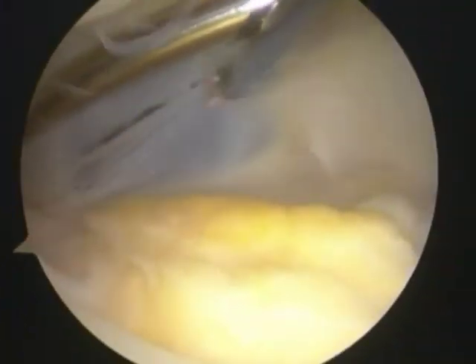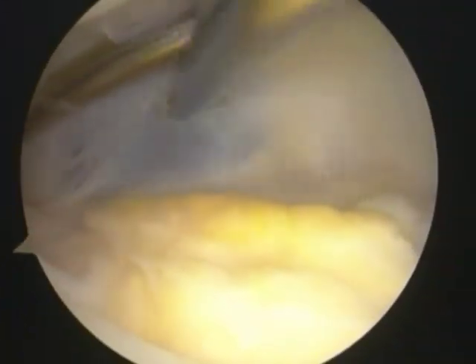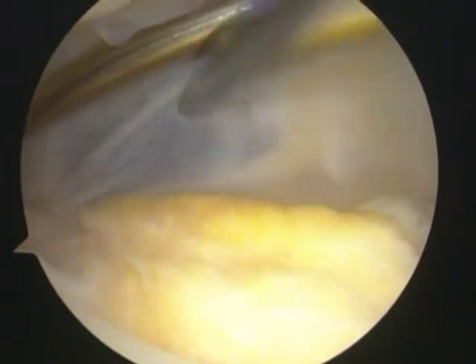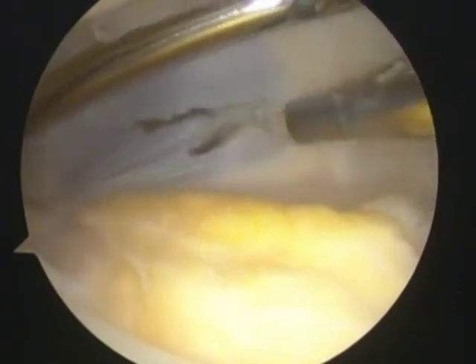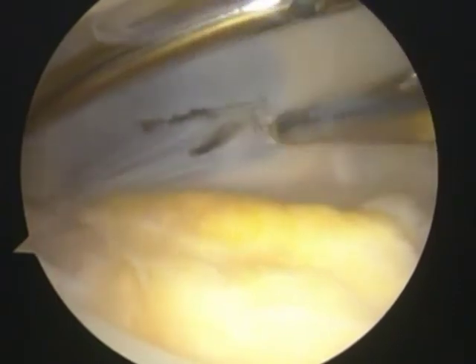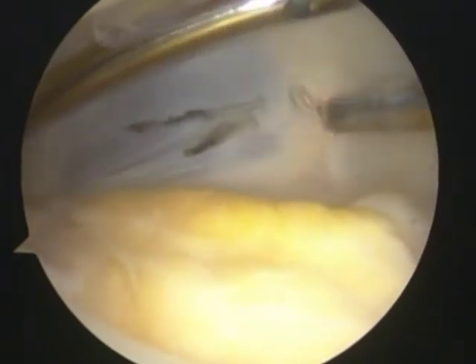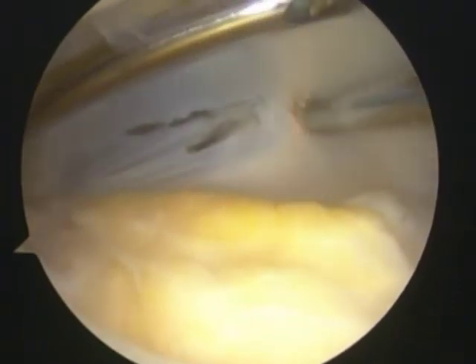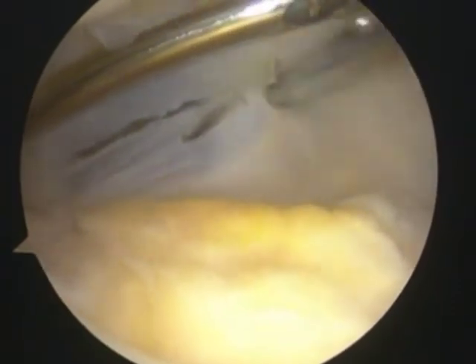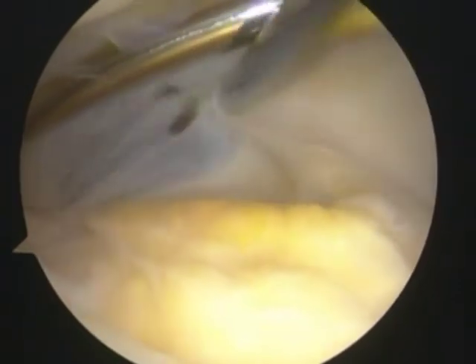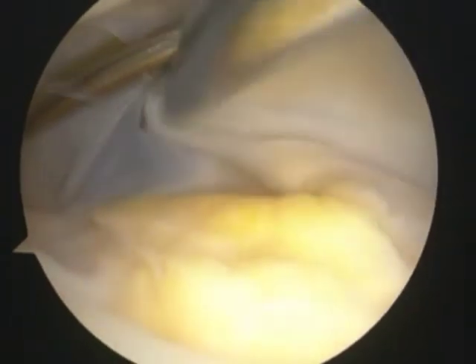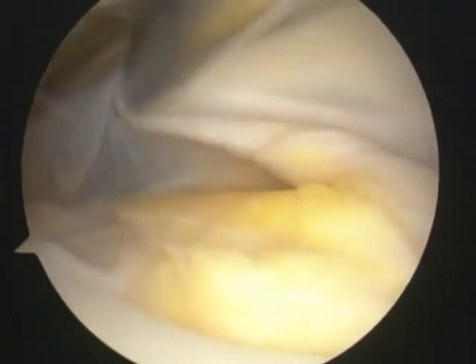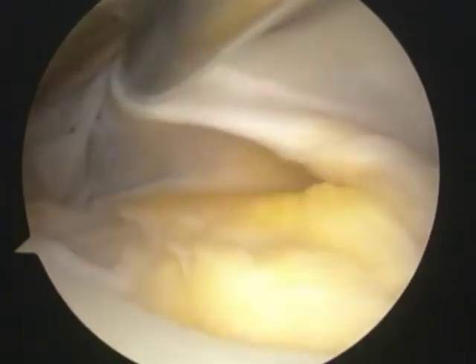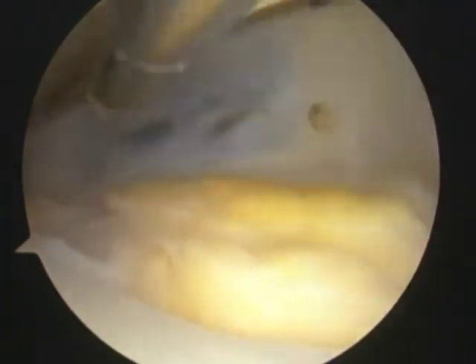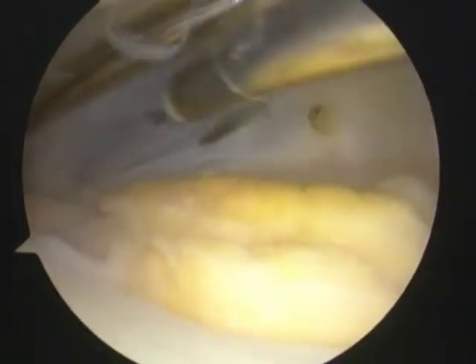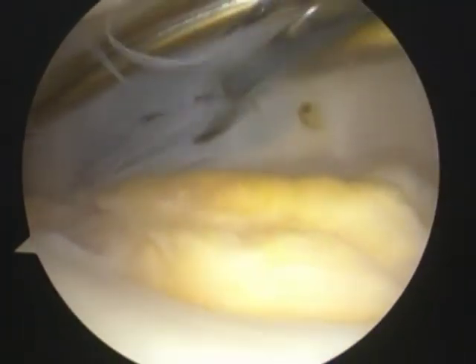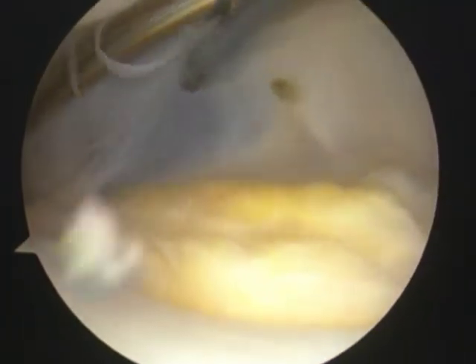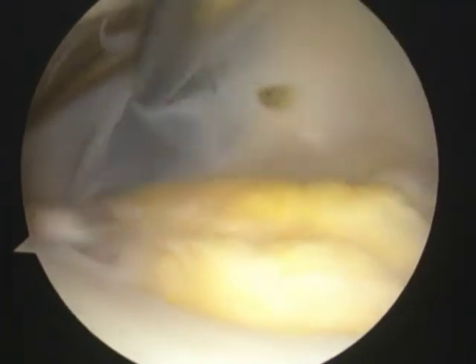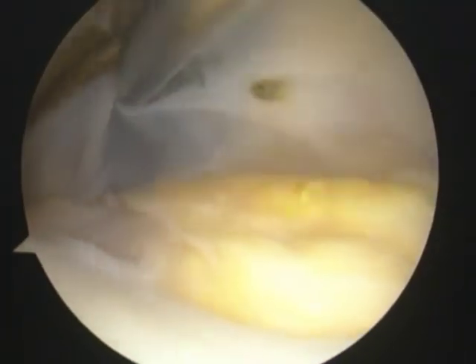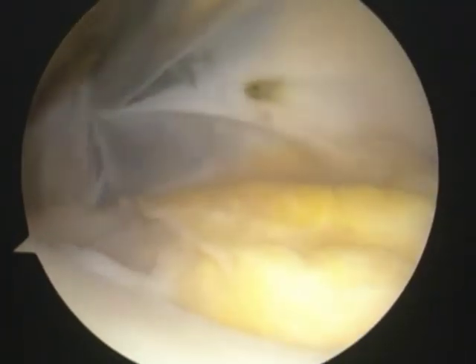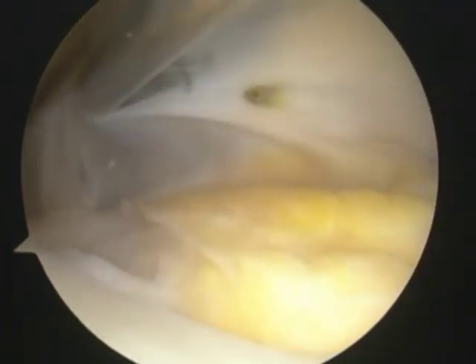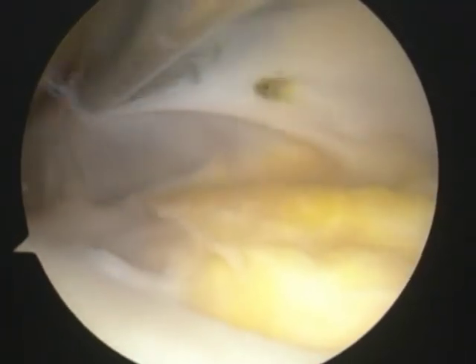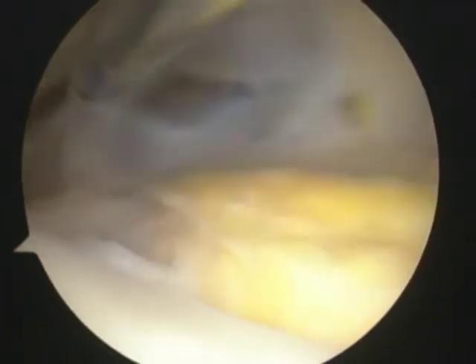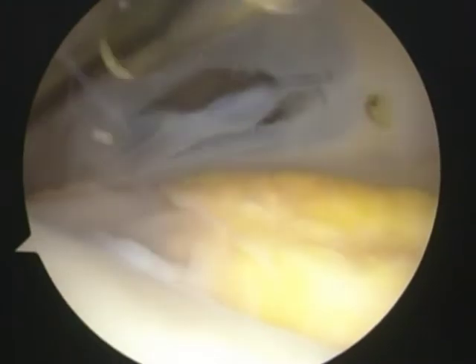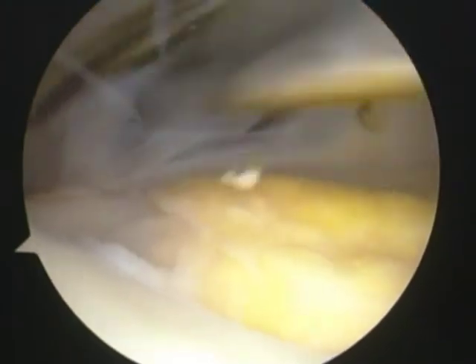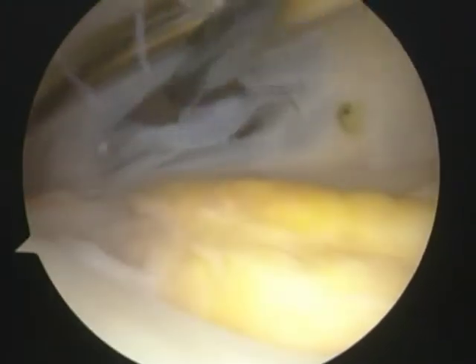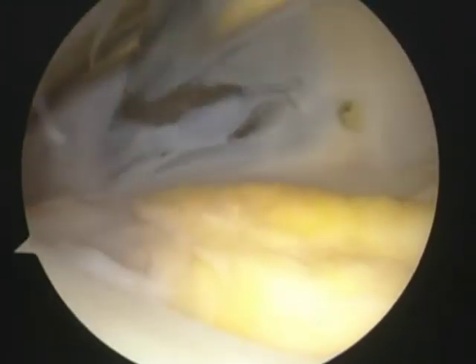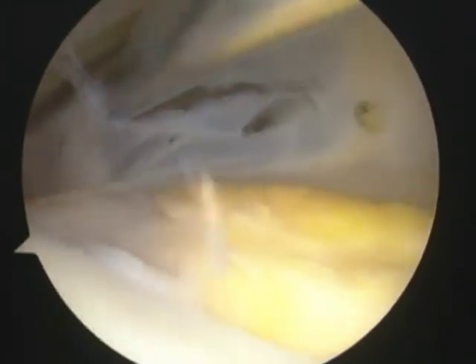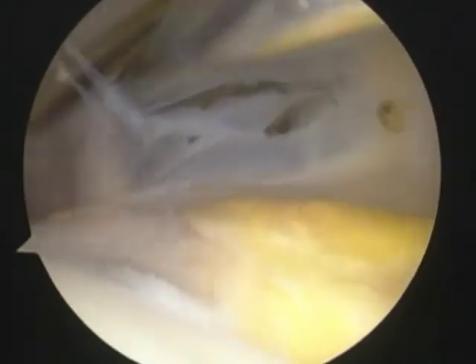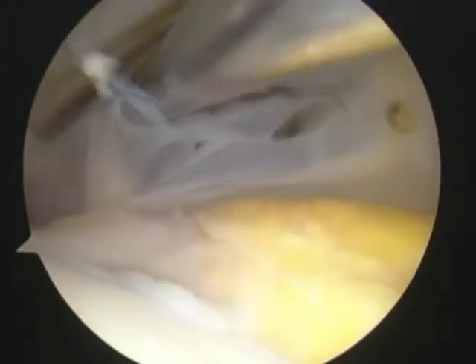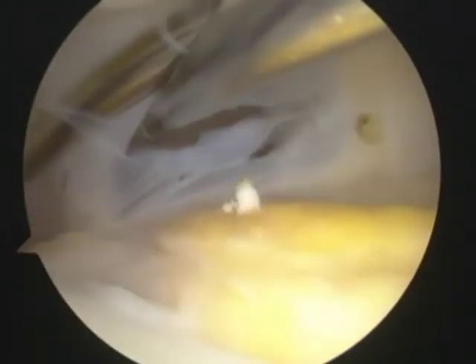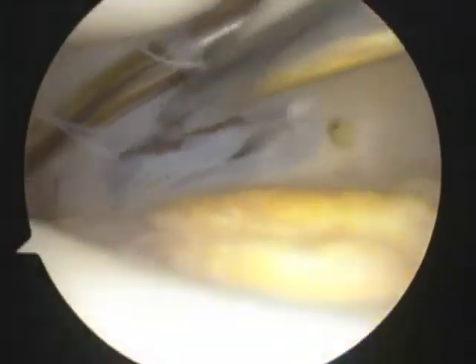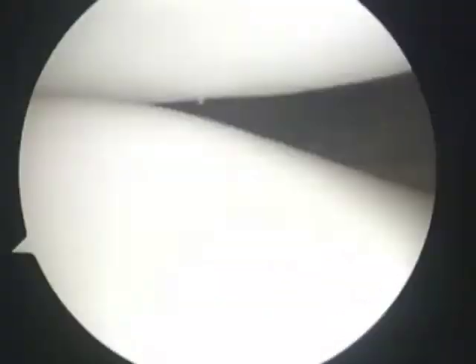In this case, the central portion of this plicae is thinner than its peripheral region.